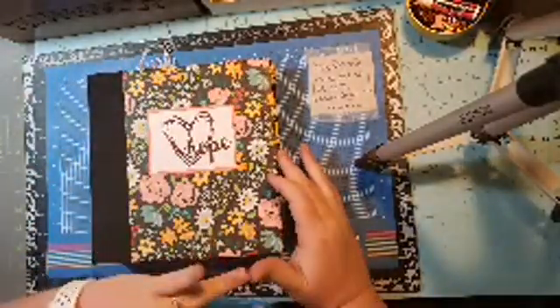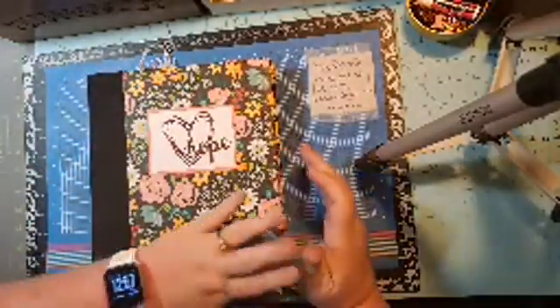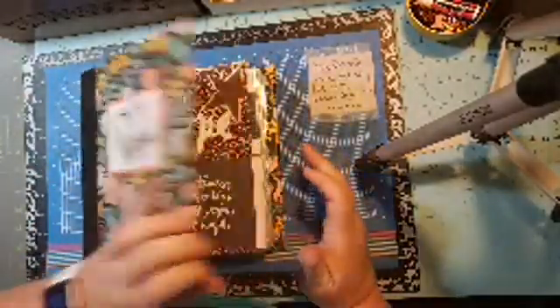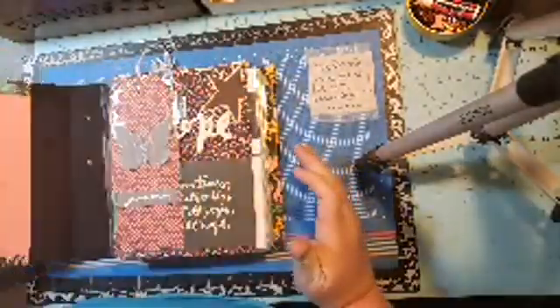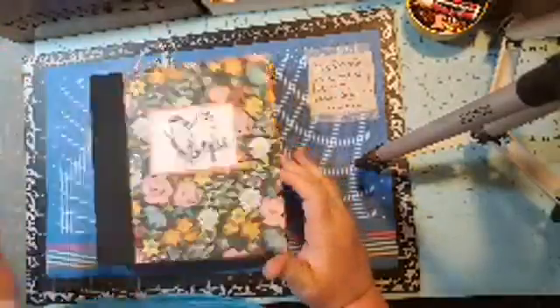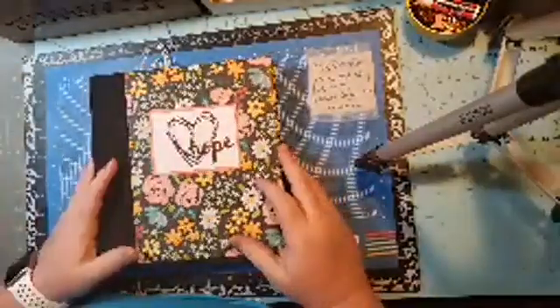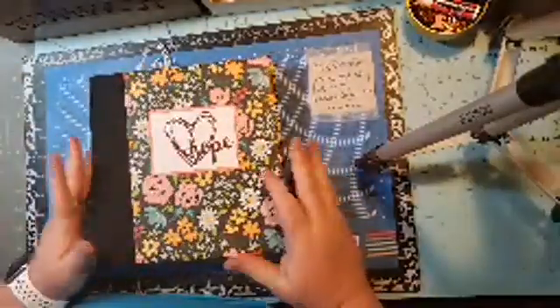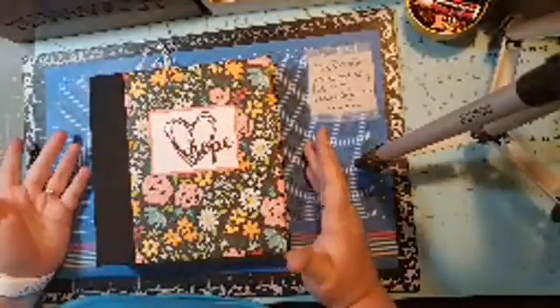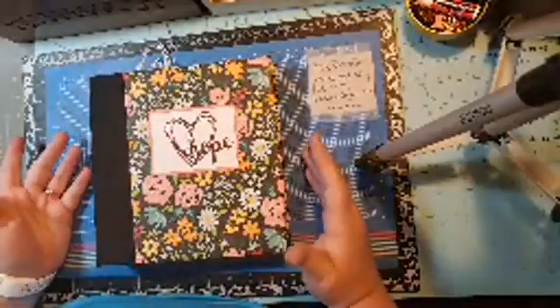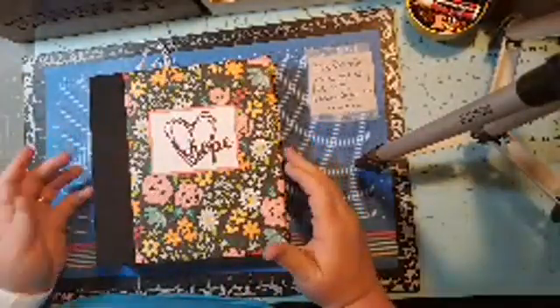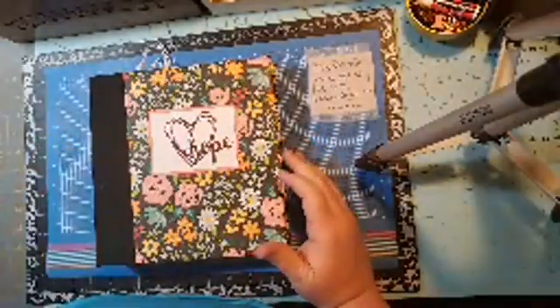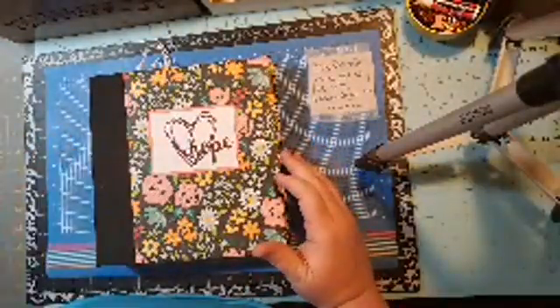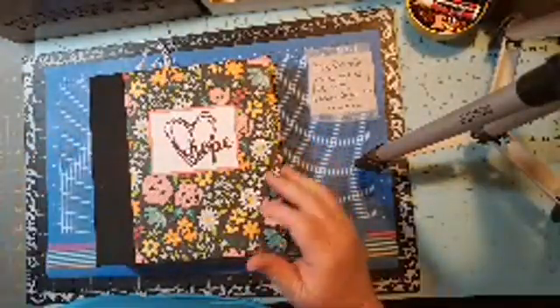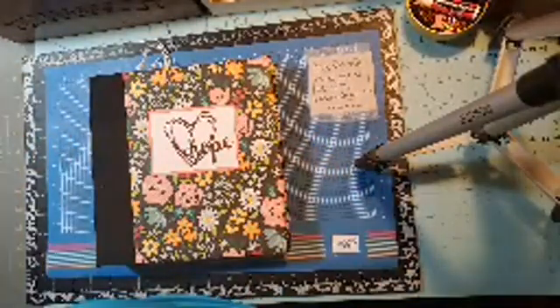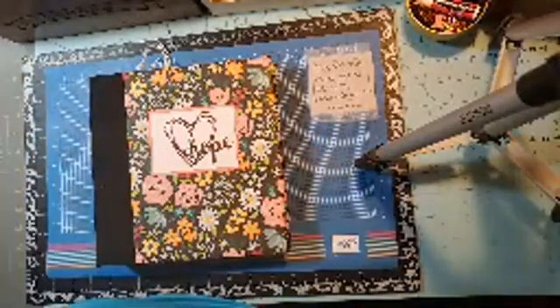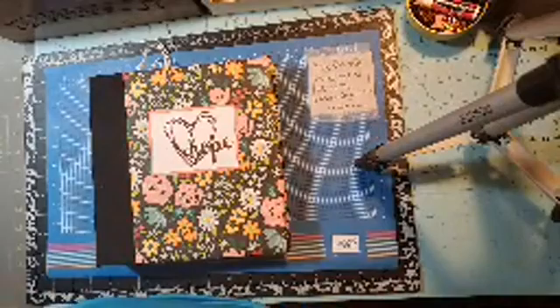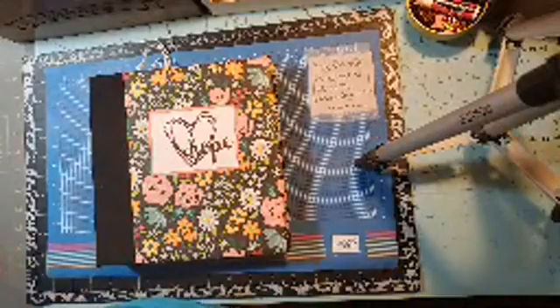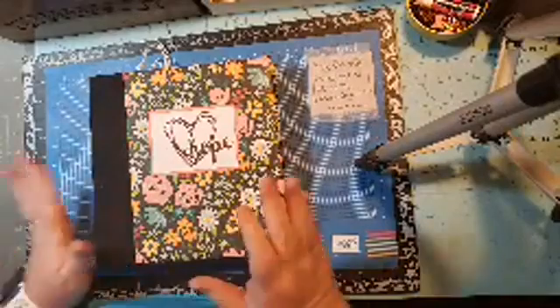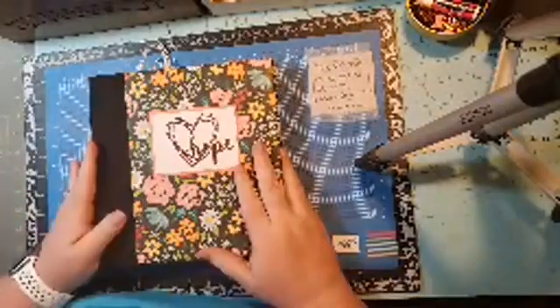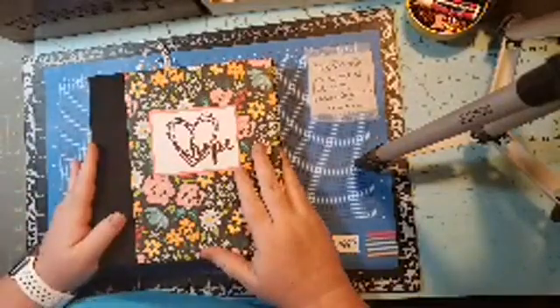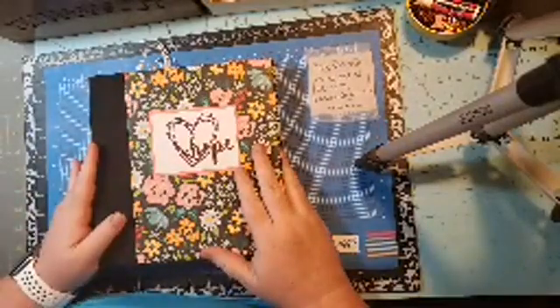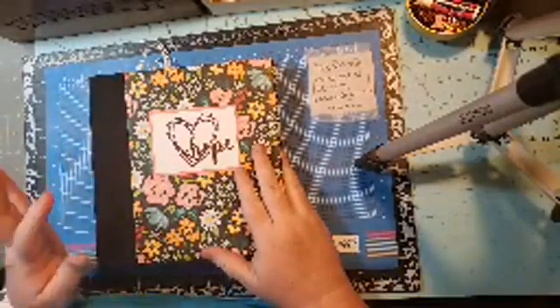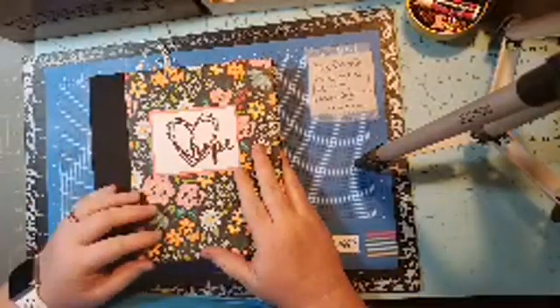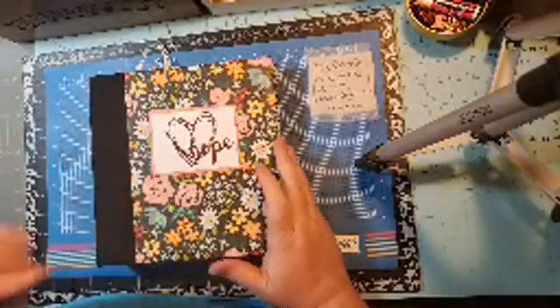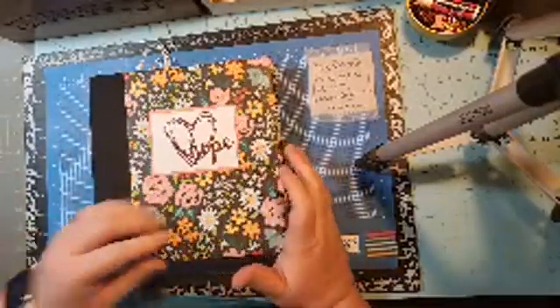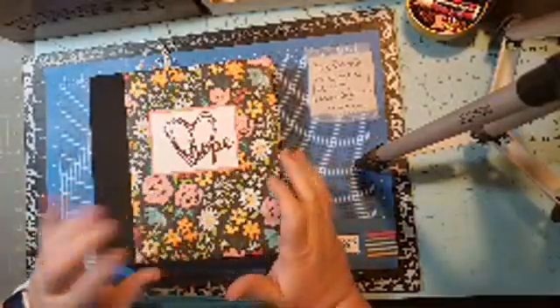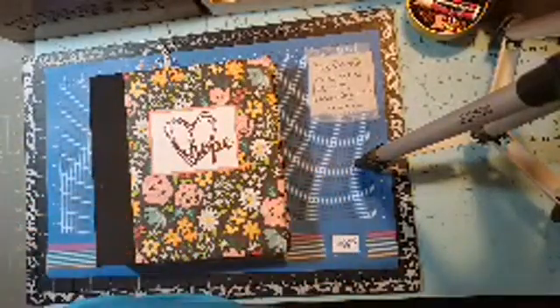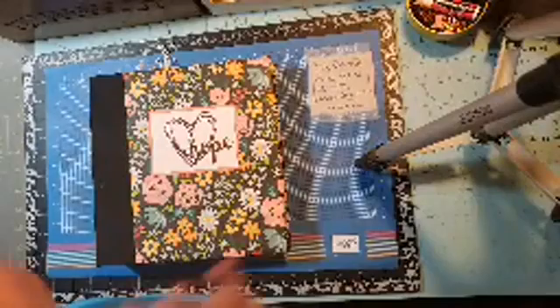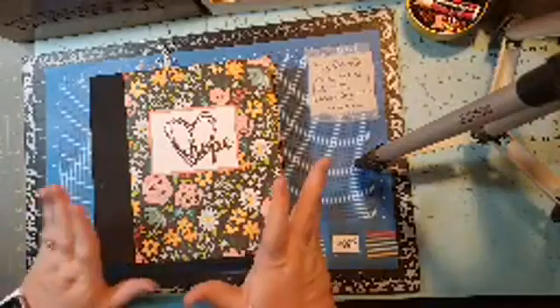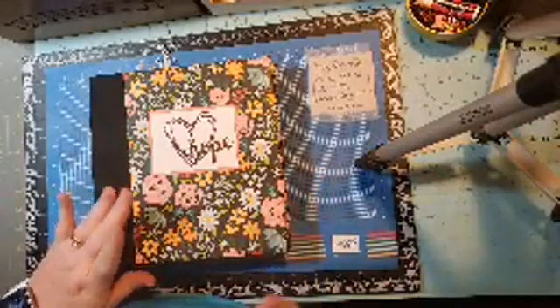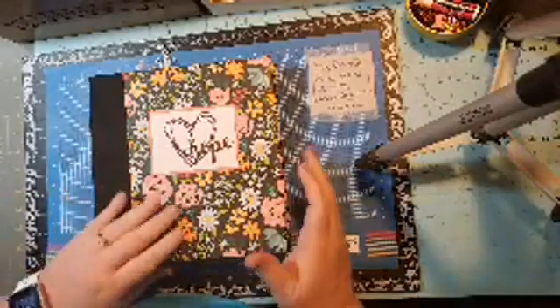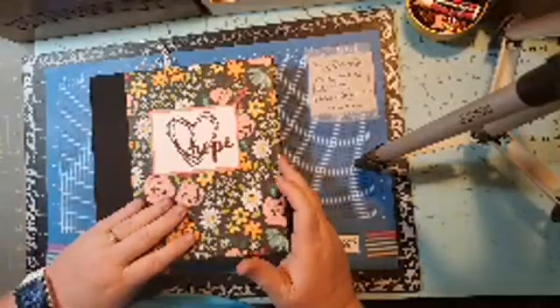So for February, the prompt was vision board. I don't really have a lot of room on my walls, so I decided to do my vision board inside my album. I just did a bunch of pages and I'll show them all to you.